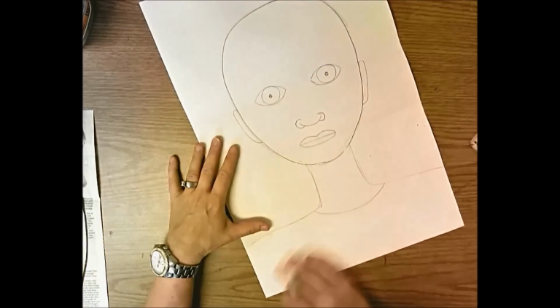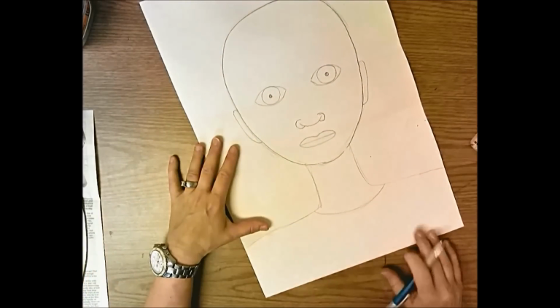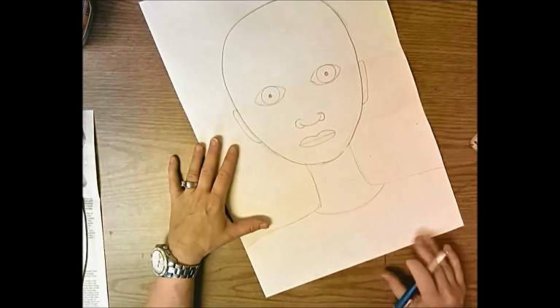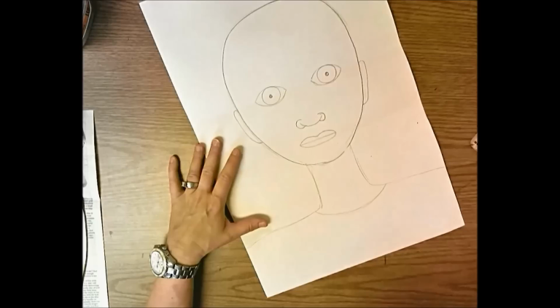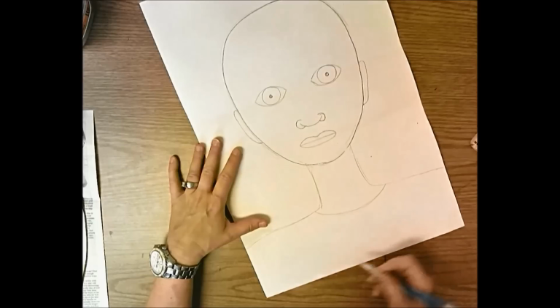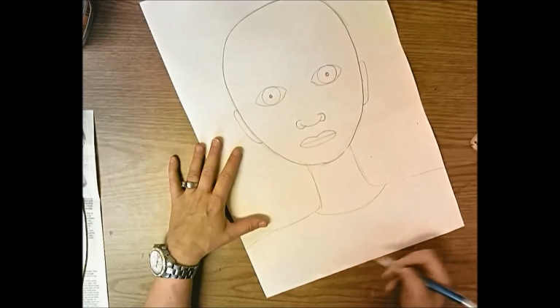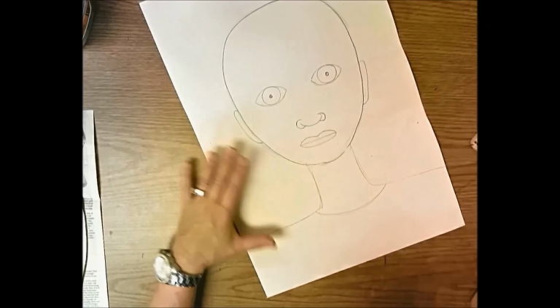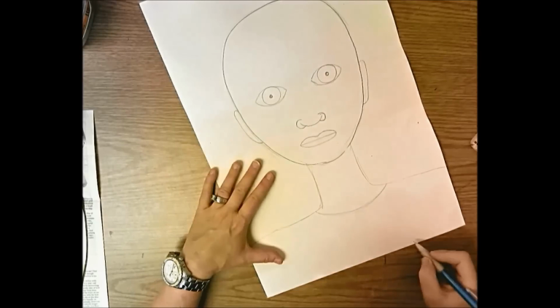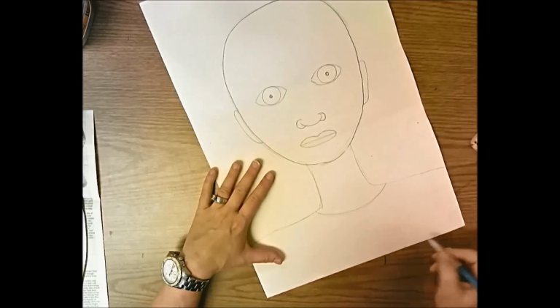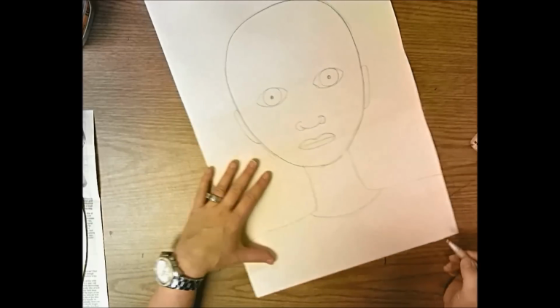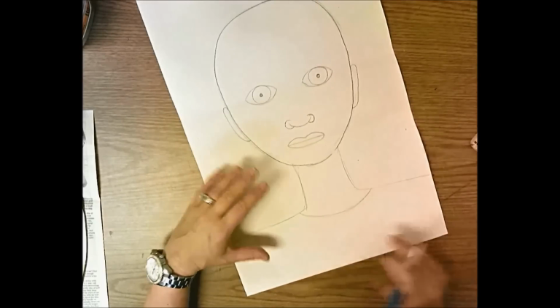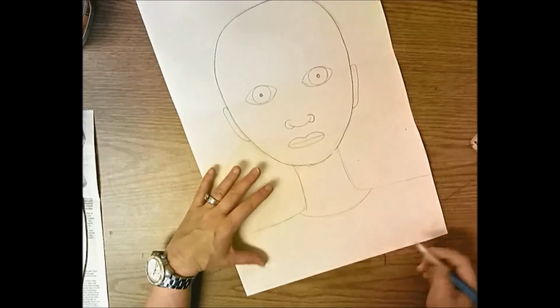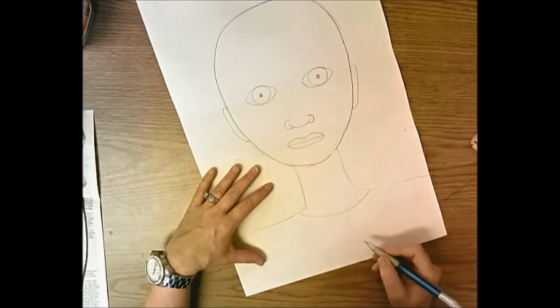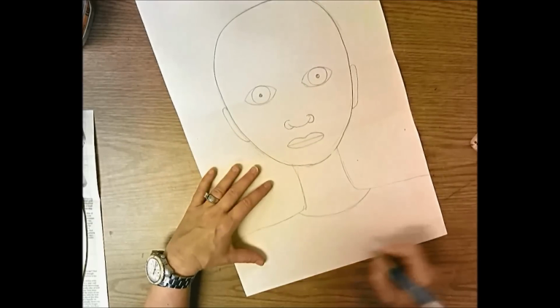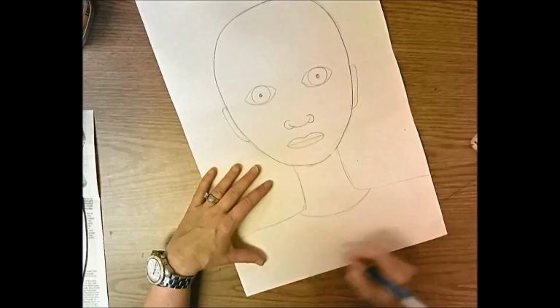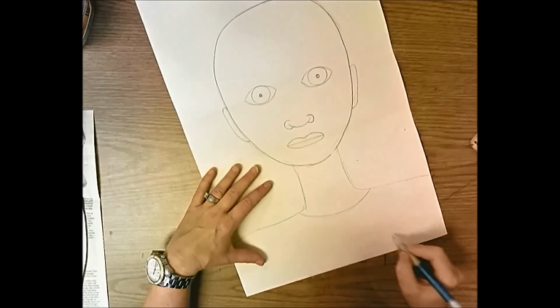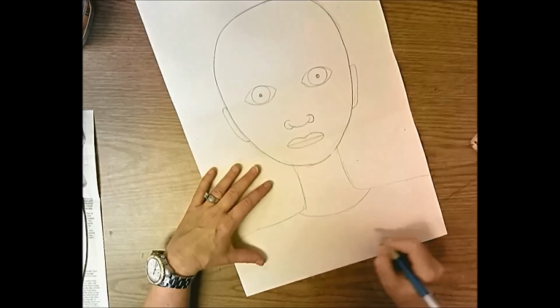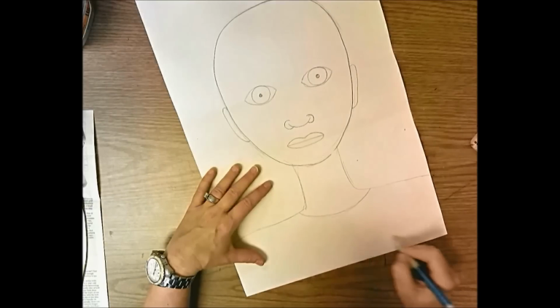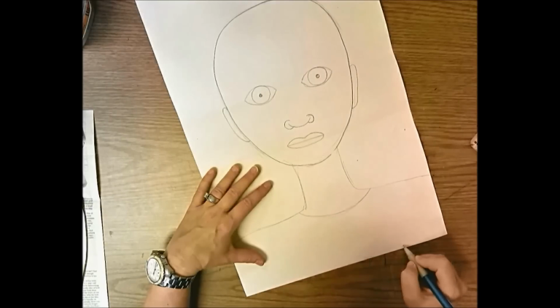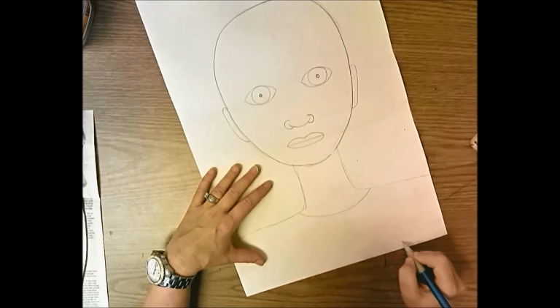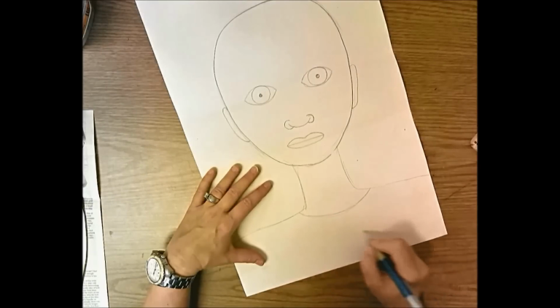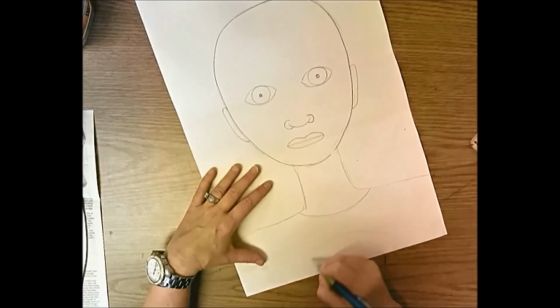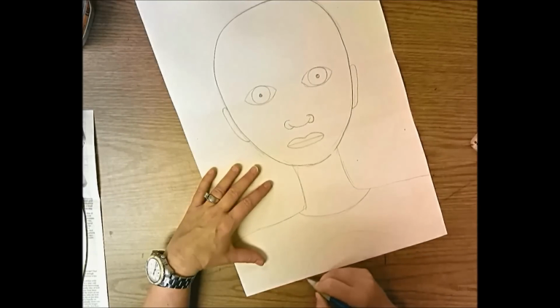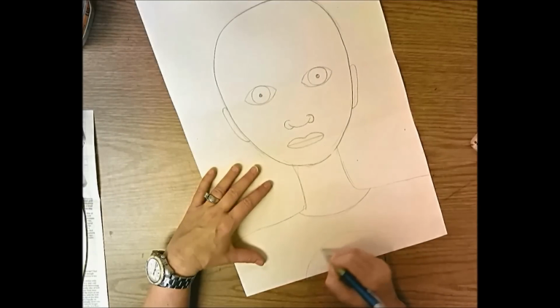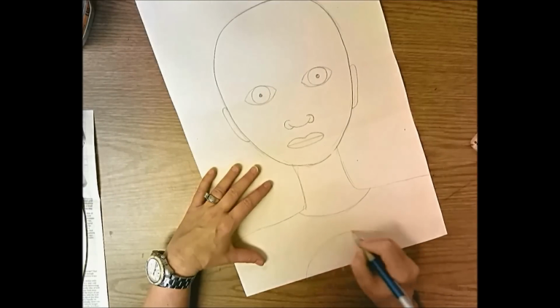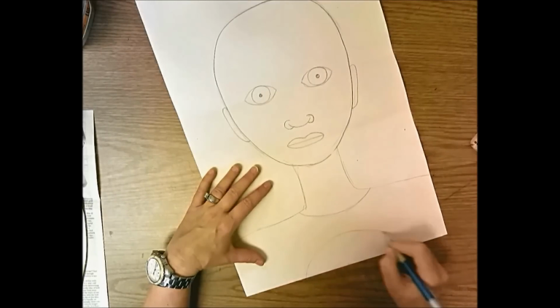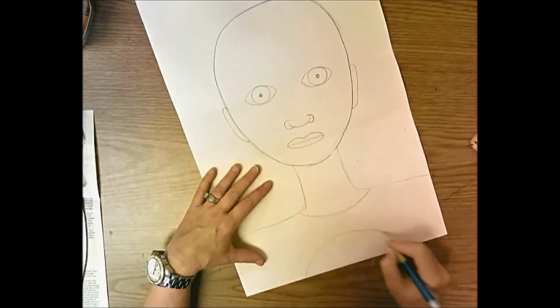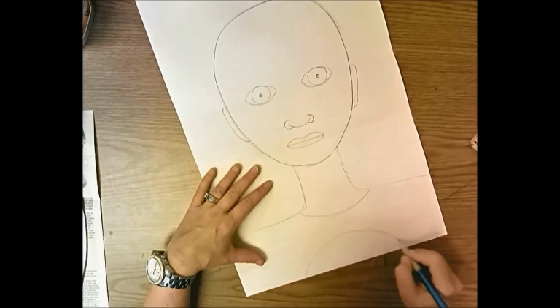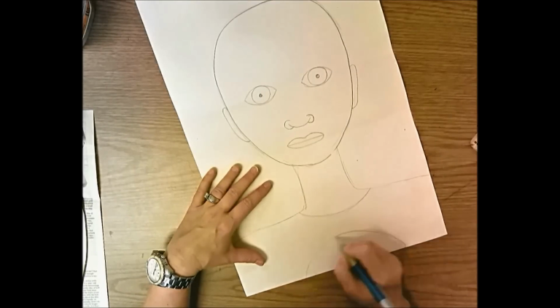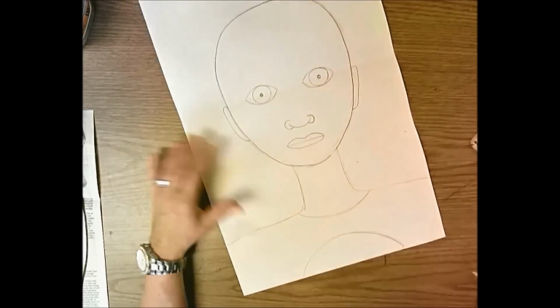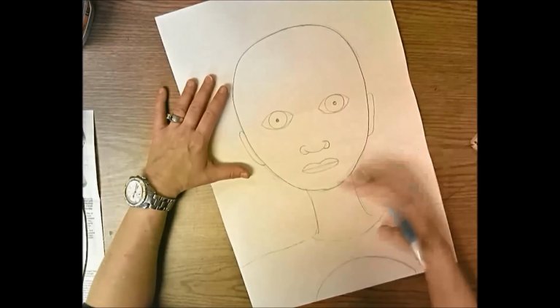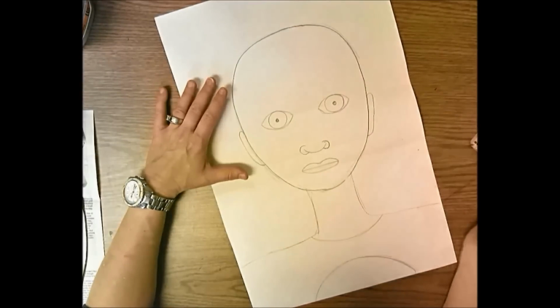Do a curved line at the top for your superhero uniform. If you have some space down there you can include some sort of emblem - Superman had the Superman emblem on his suit, so I'll do kind of the top of a circle.